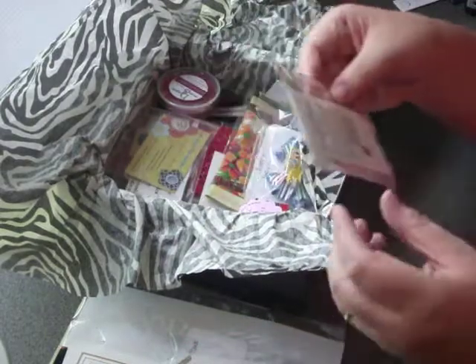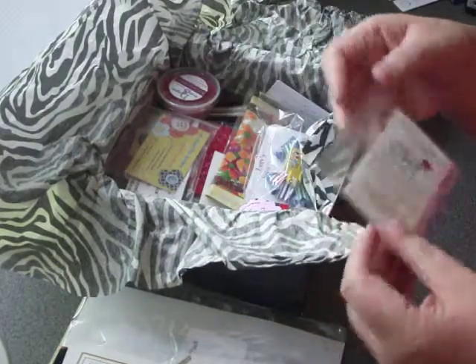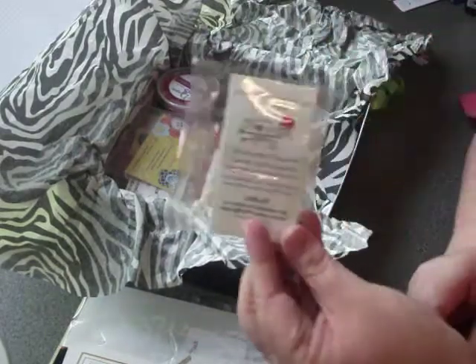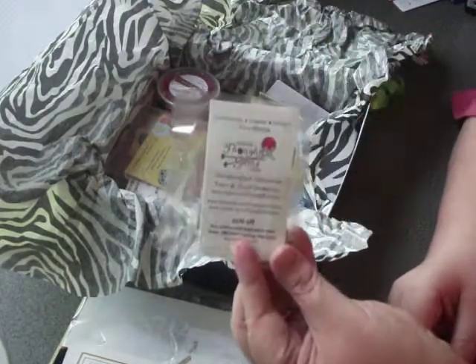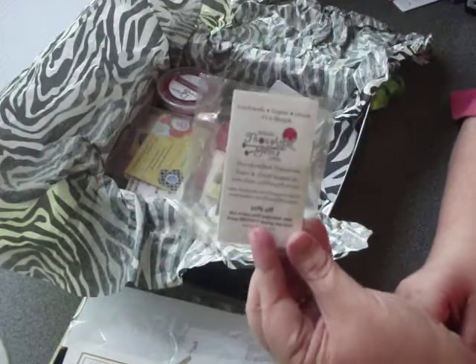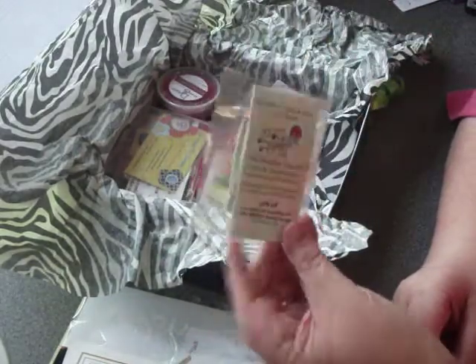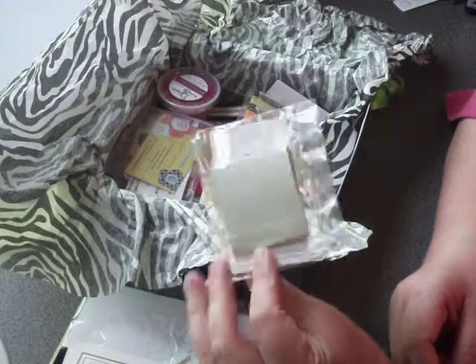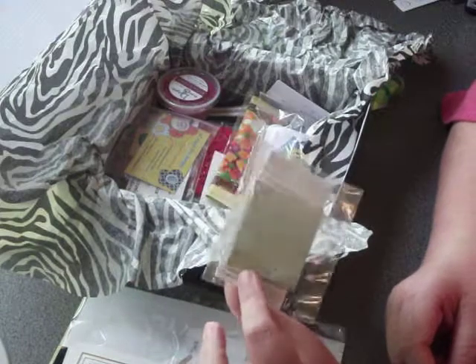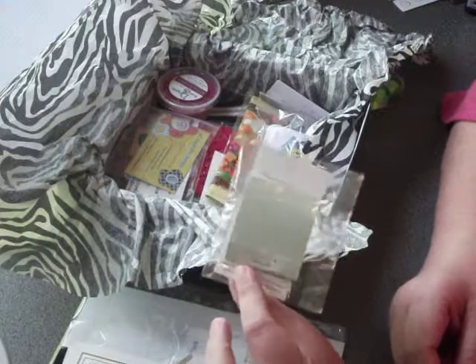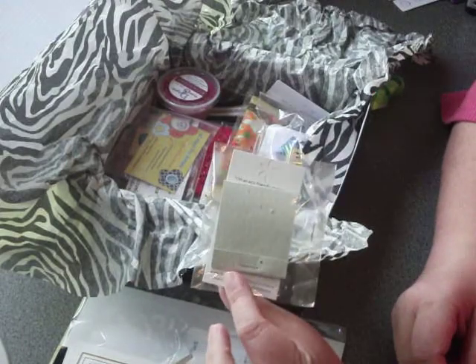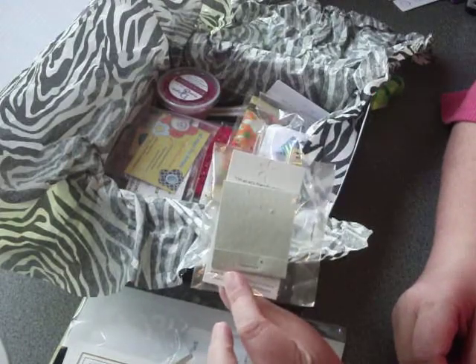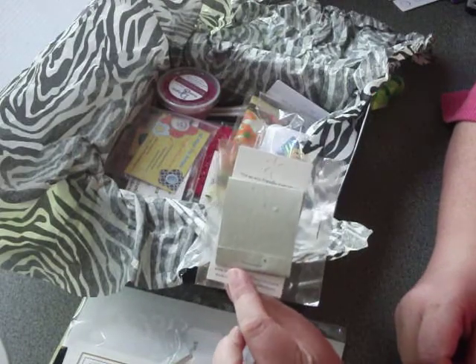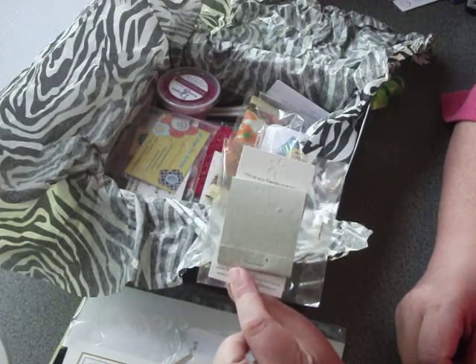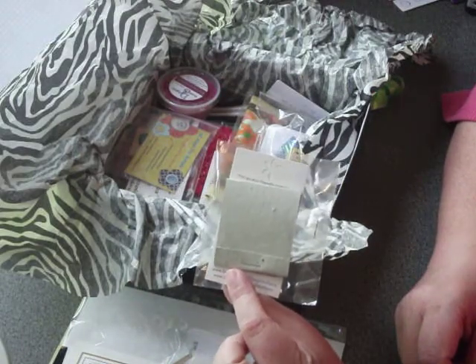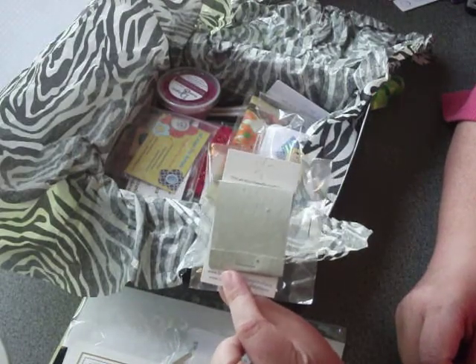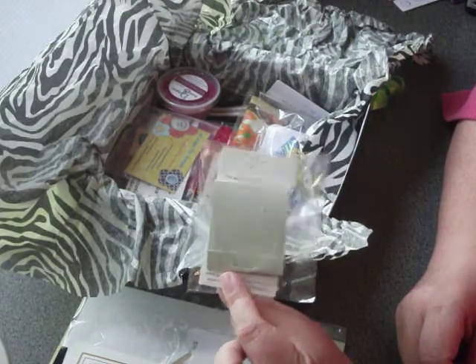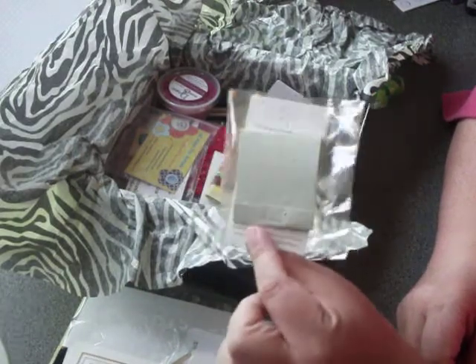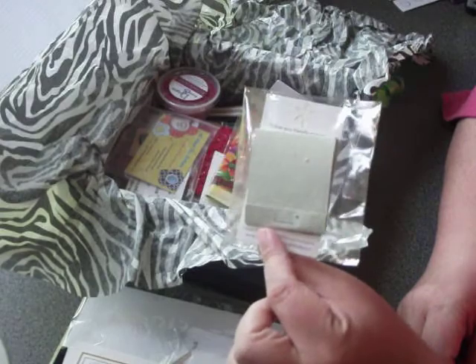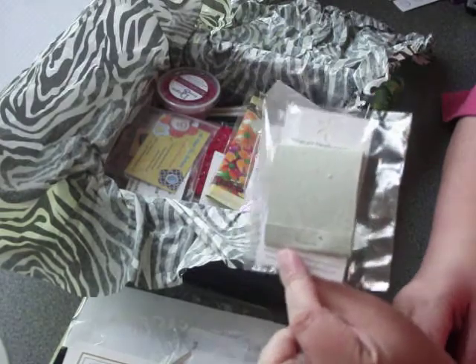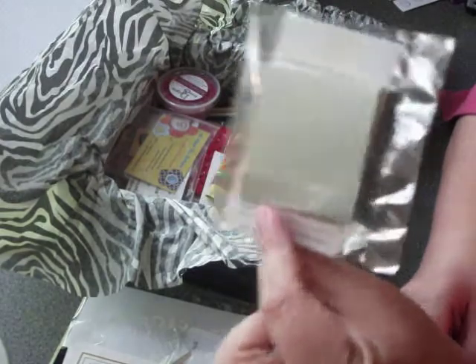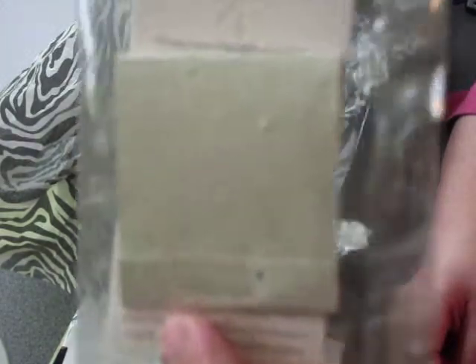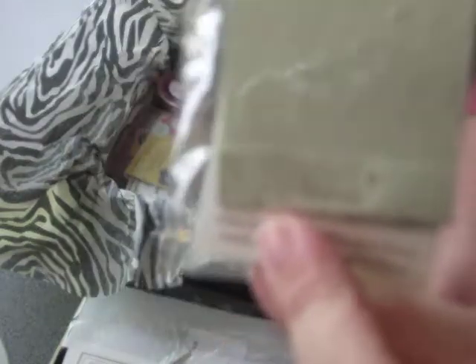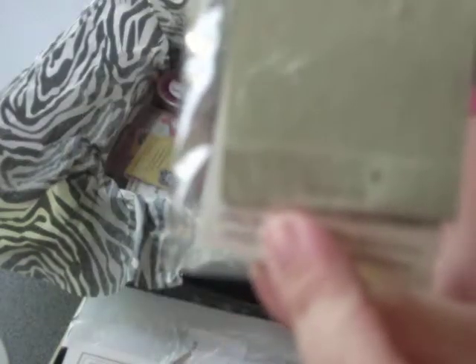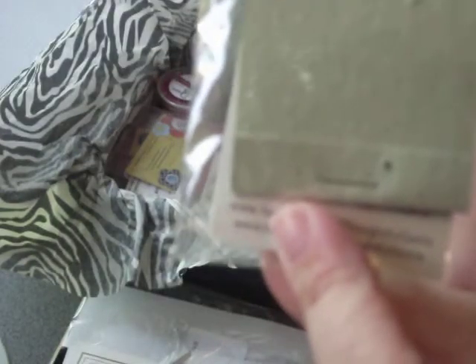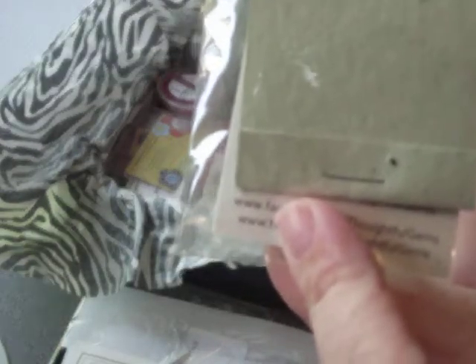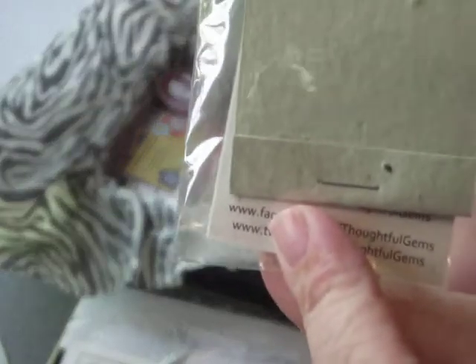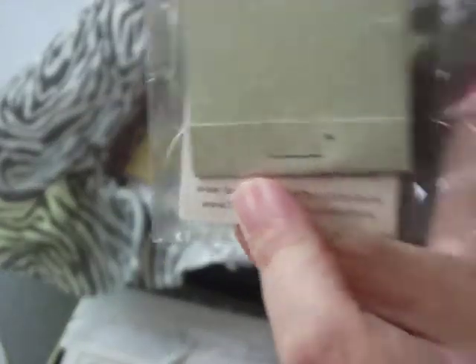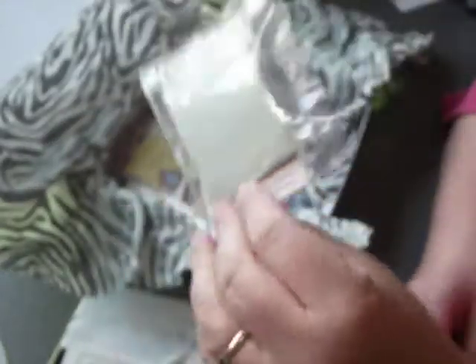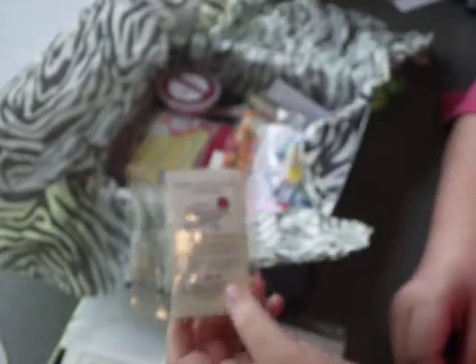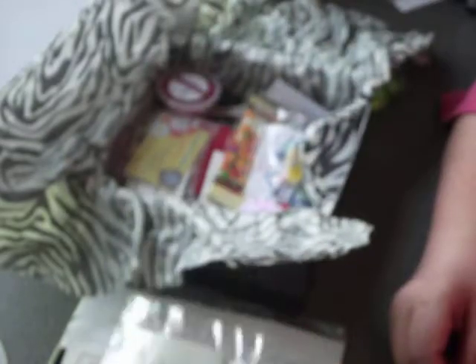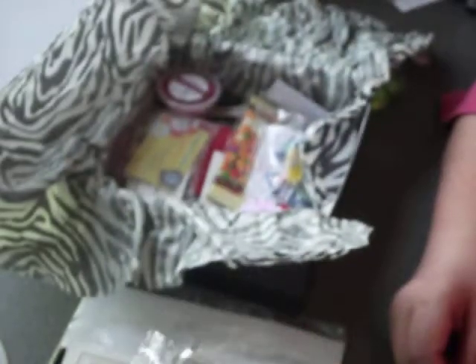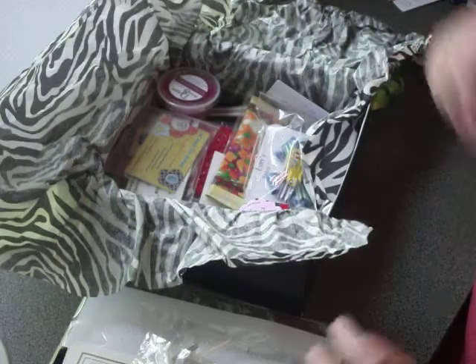This is from Thoughtful Gems. It's a really cute little matchbook notepad for your pocketbook. And actually, when you're done with this one, you can plant it — it has cute little wildflower seeds in there. She's also put a coupon on there.